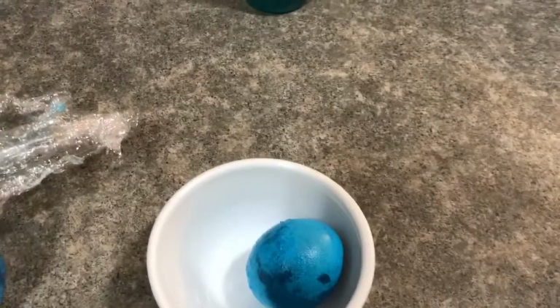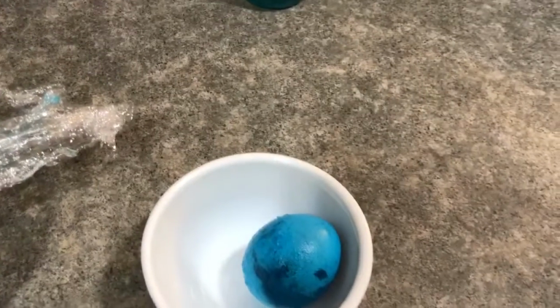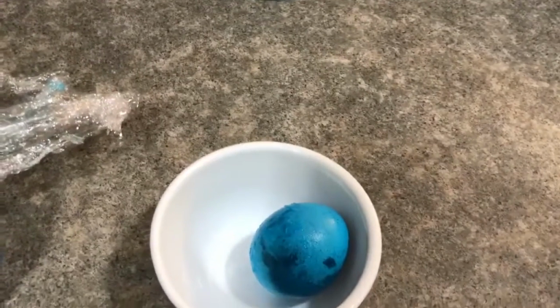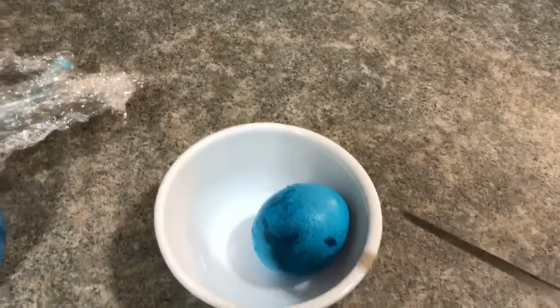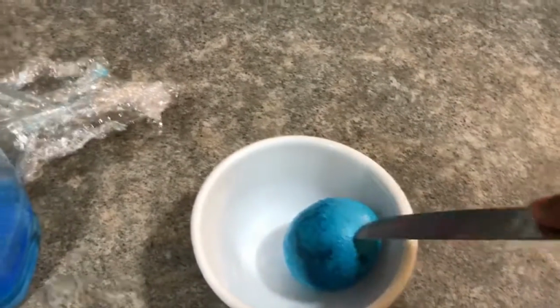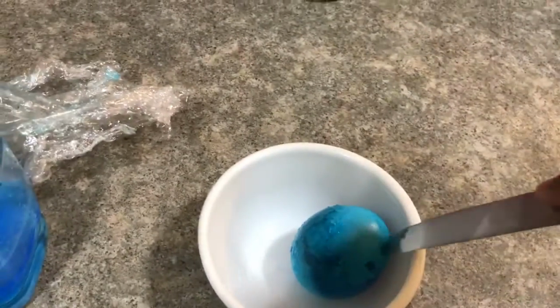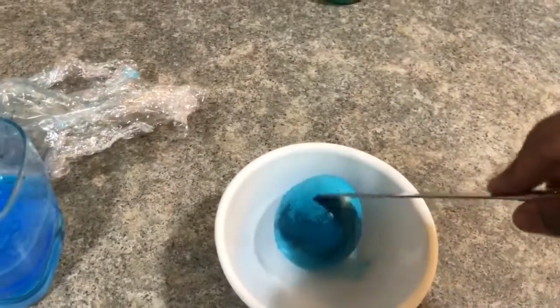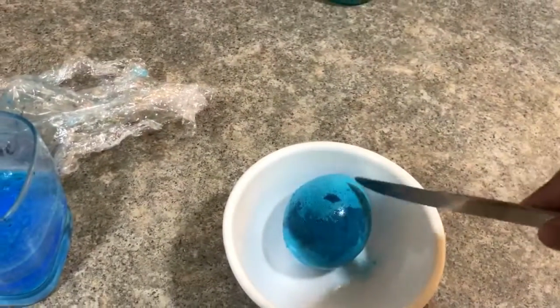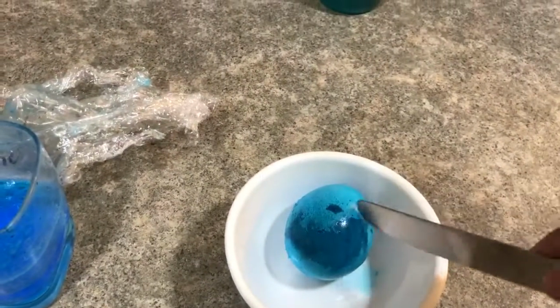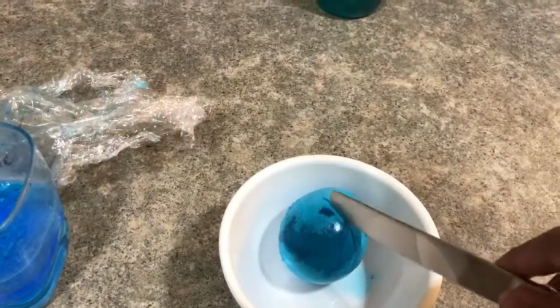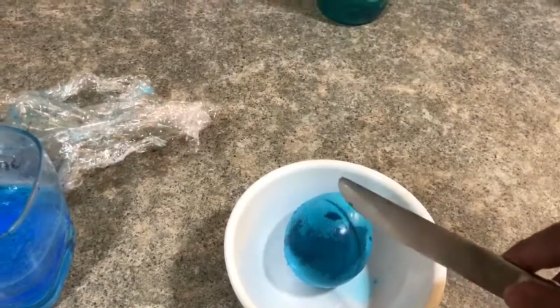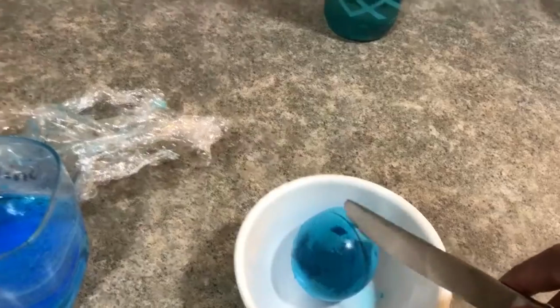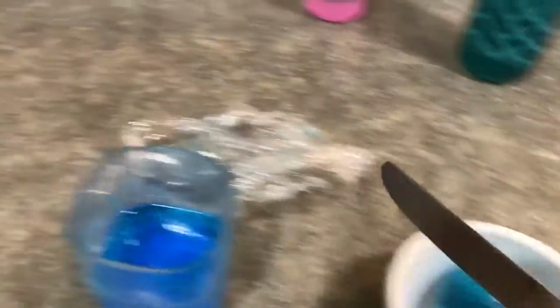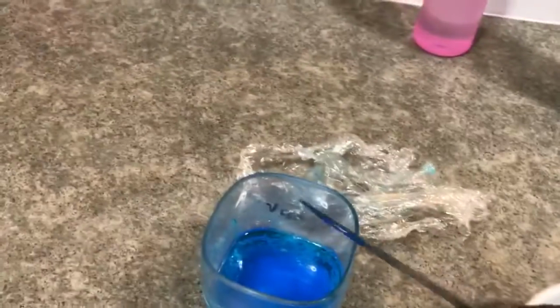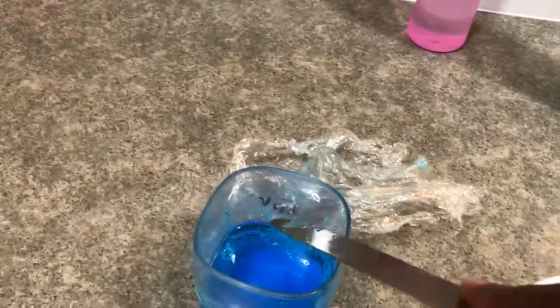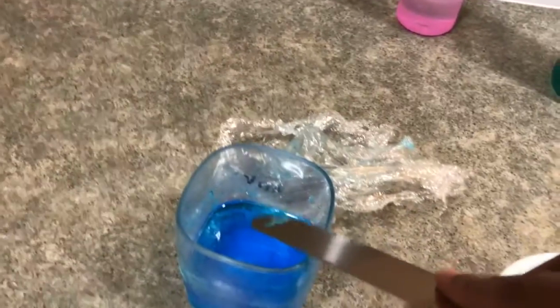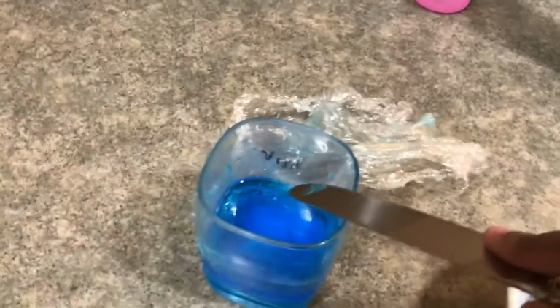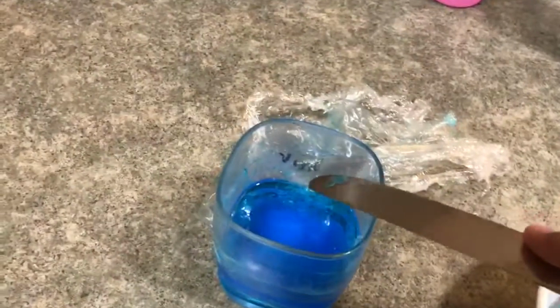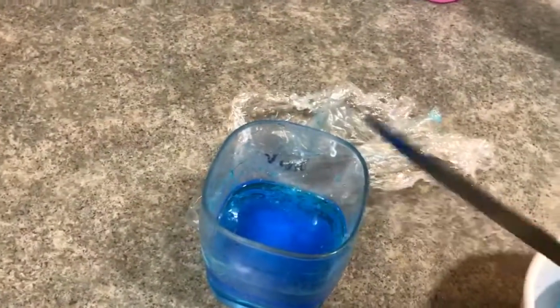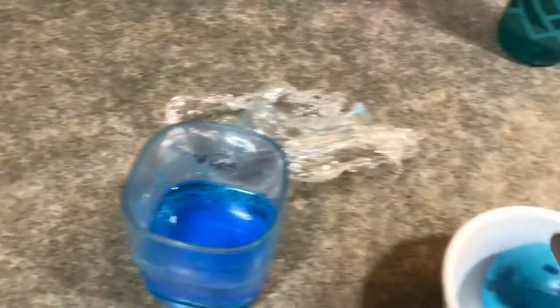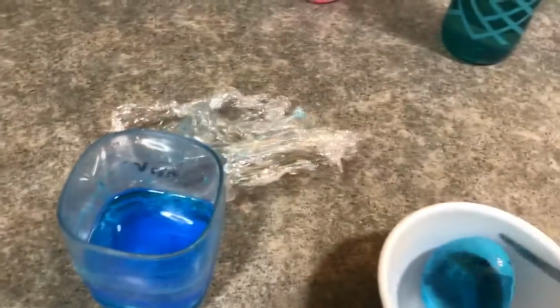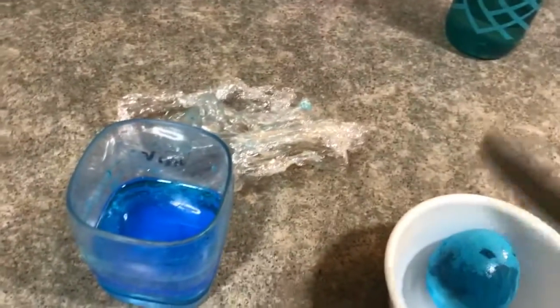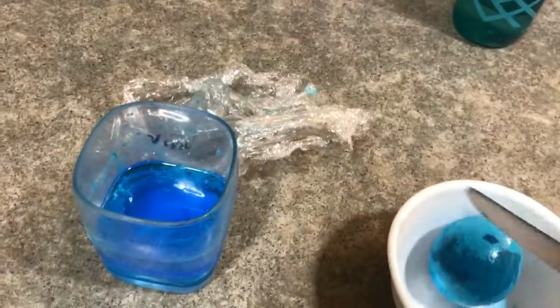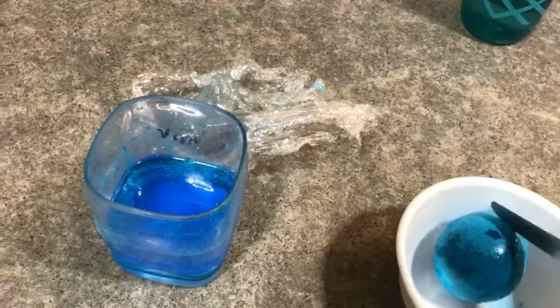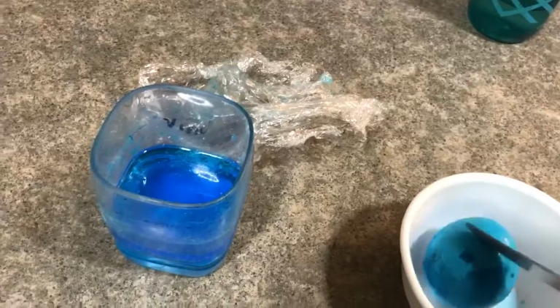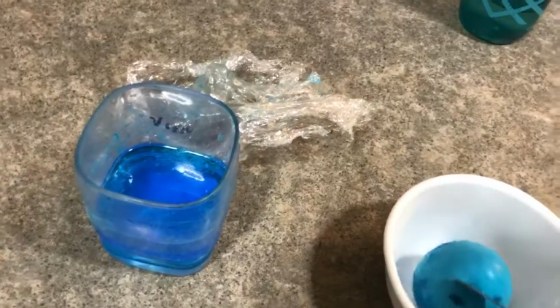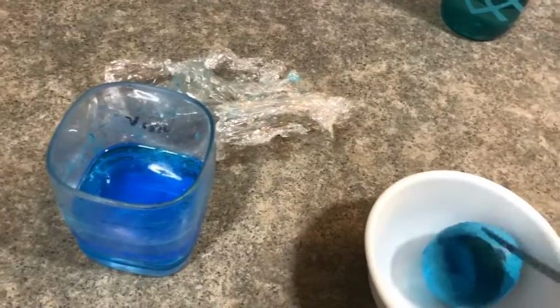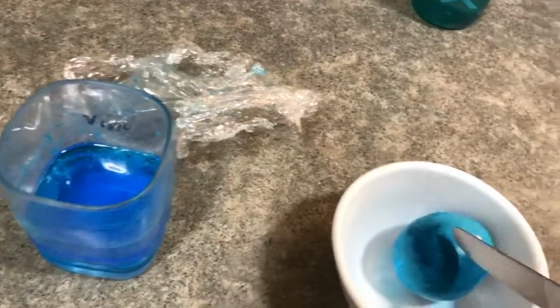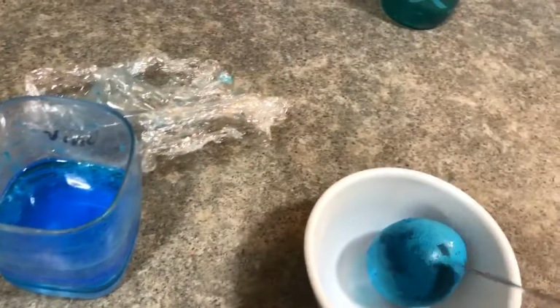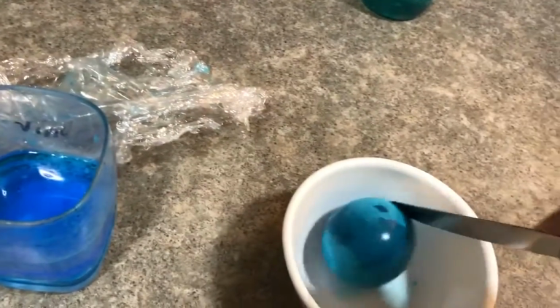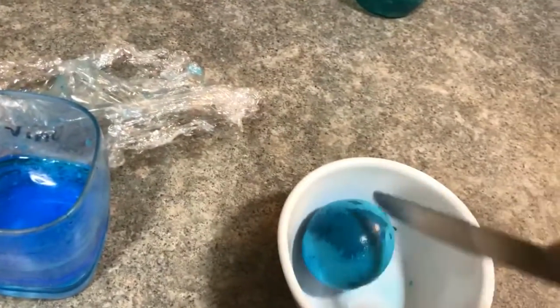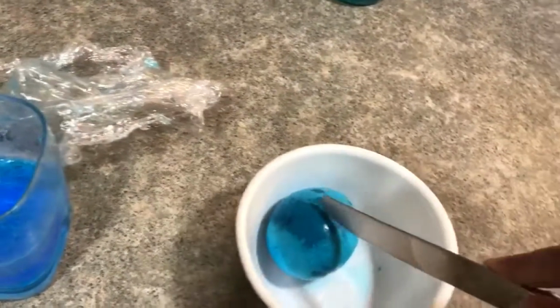Hey guys, here I've got a naked egg and I'm just about to cut it open. It's been sitting in vinegar, which I colored blue here. It sat in there for six days. So let's go ahead and cut this thing open.